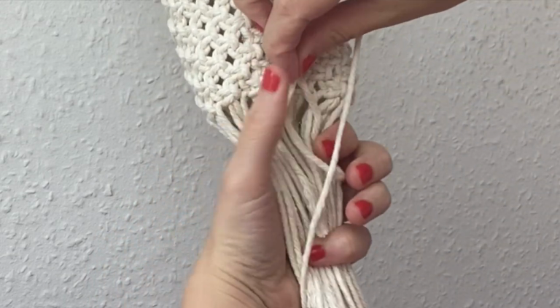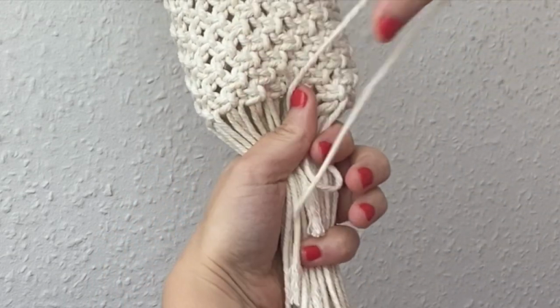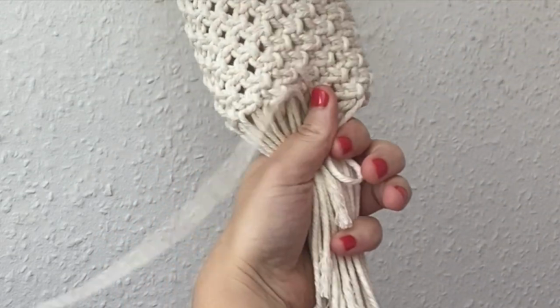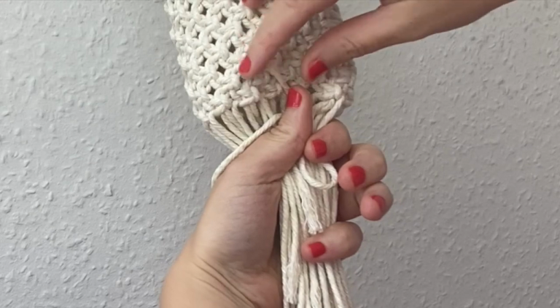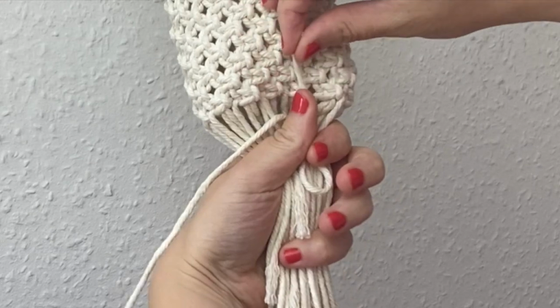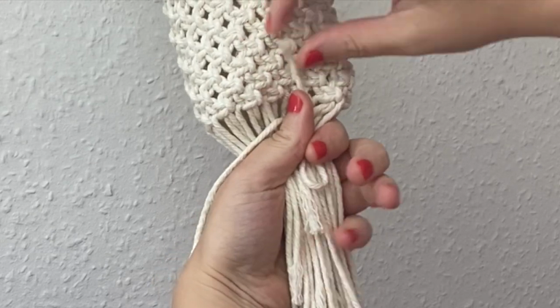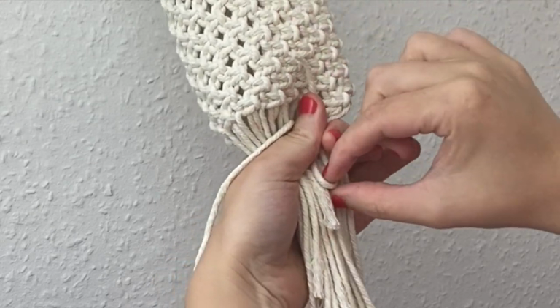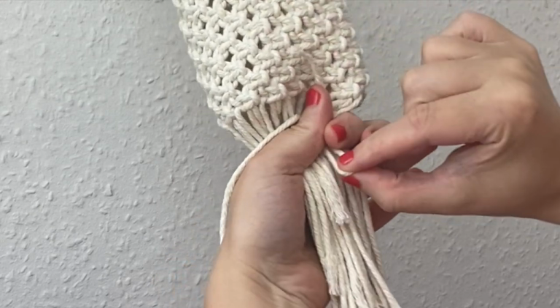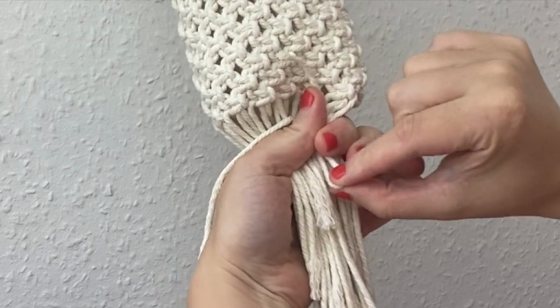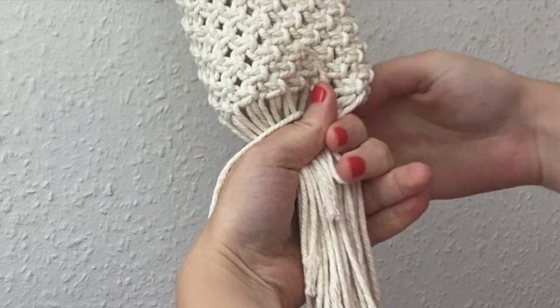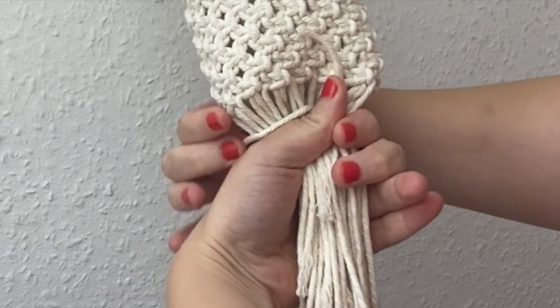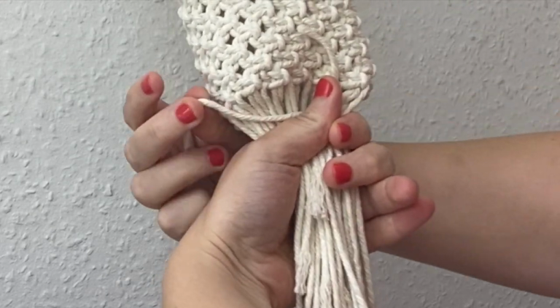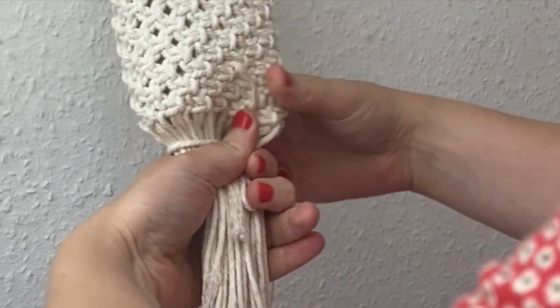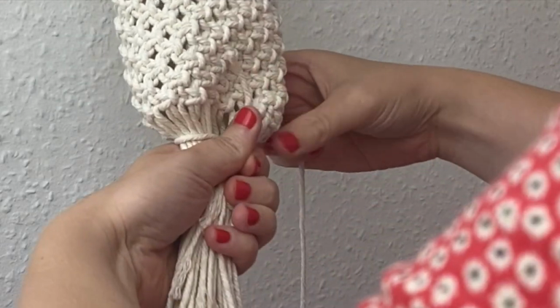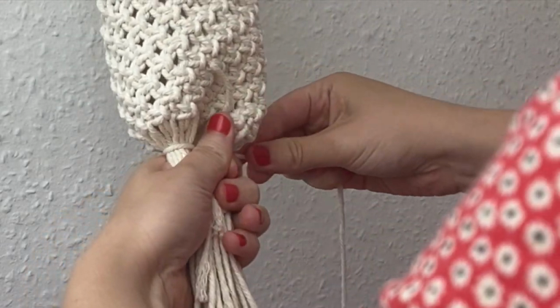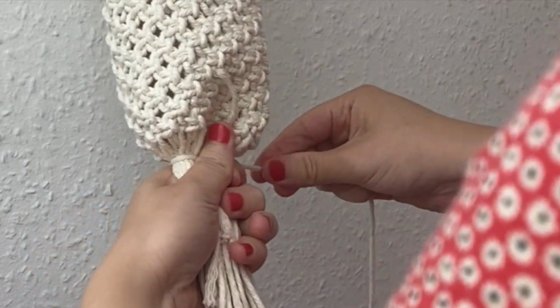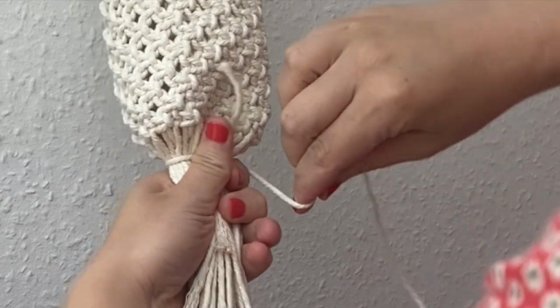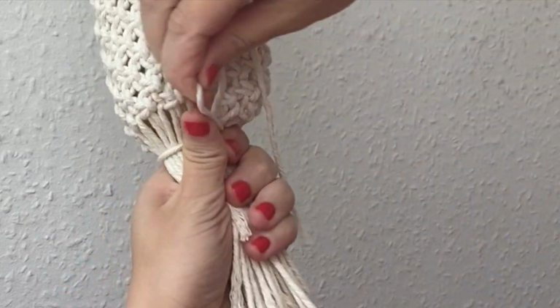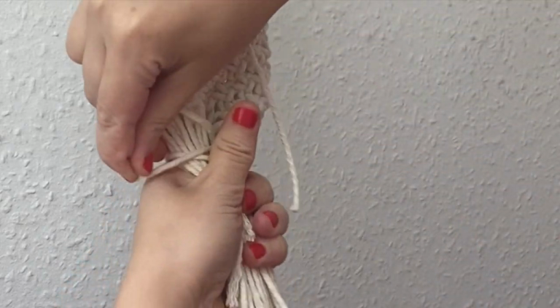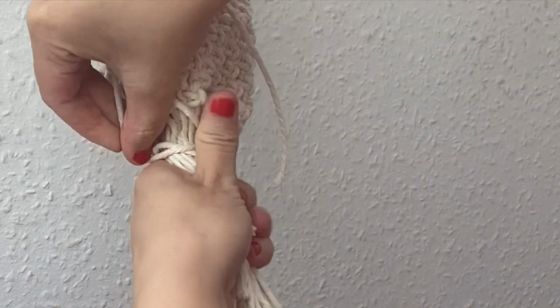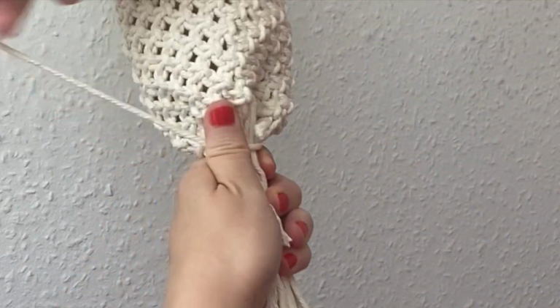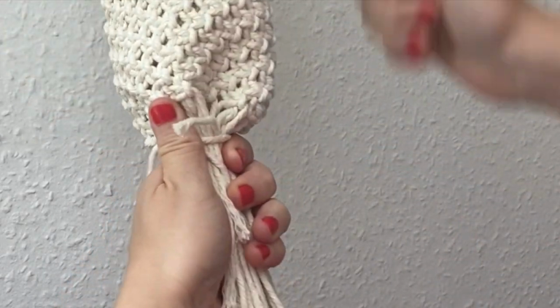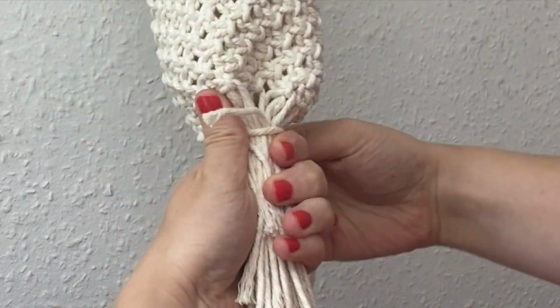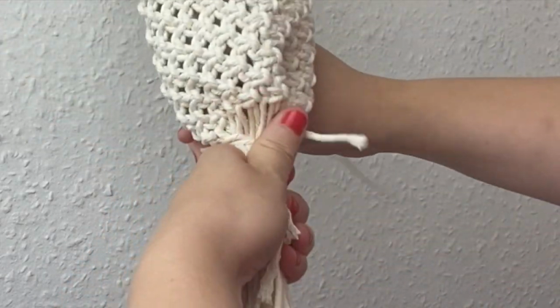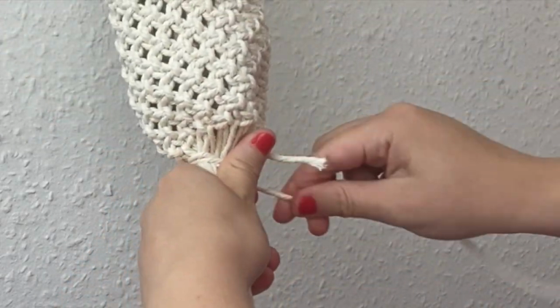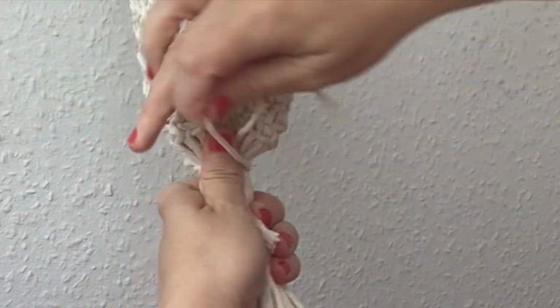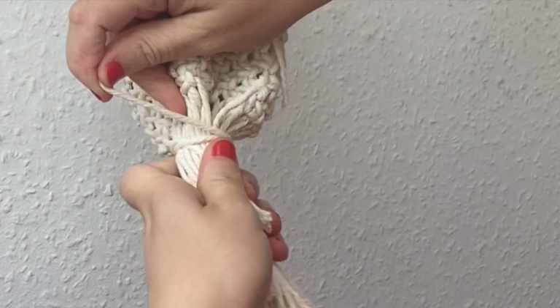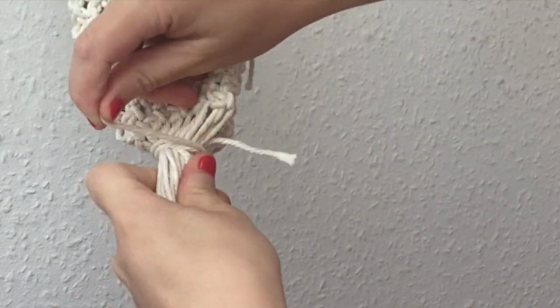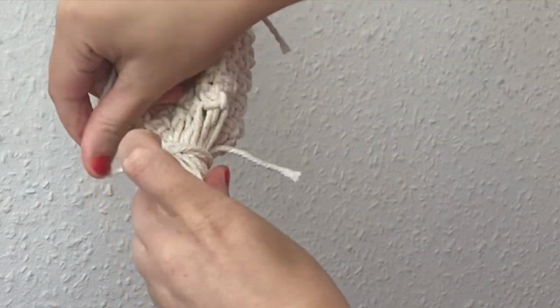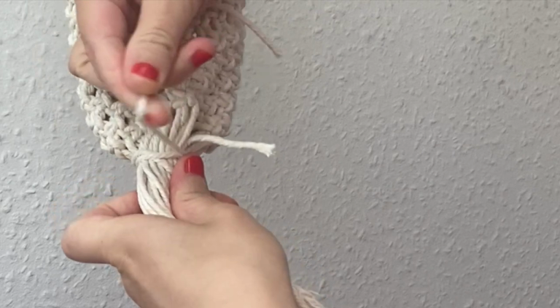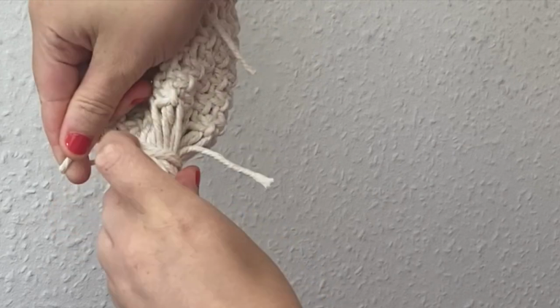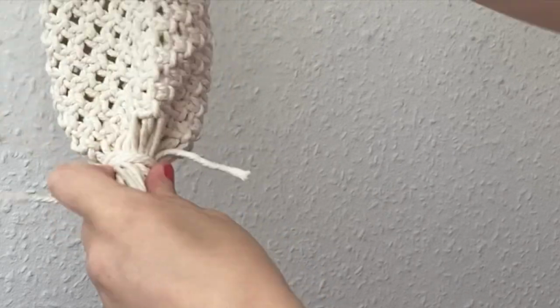Now we're just going to wrap this long cord around all the cords just like this.